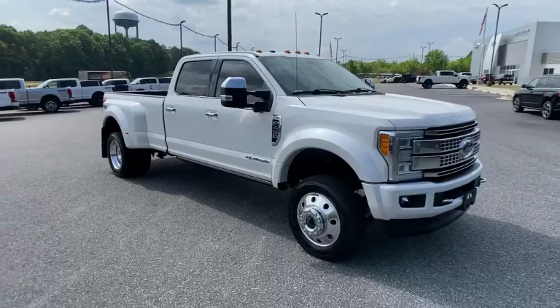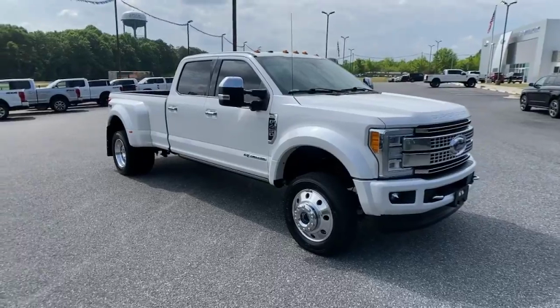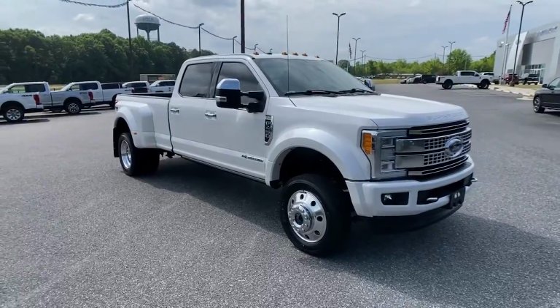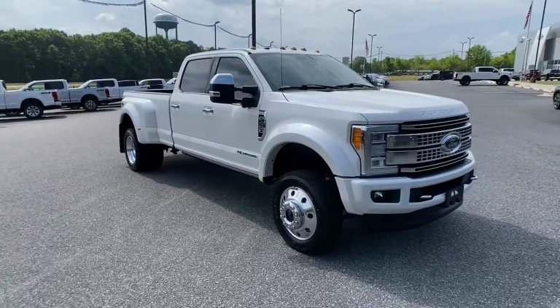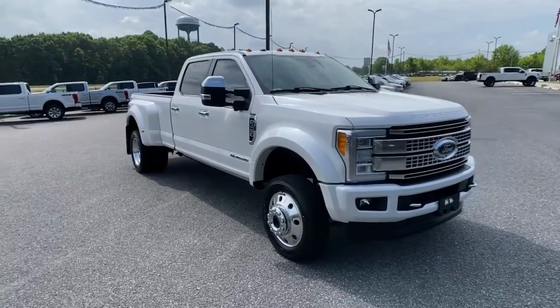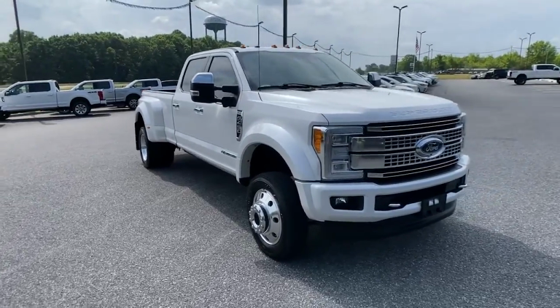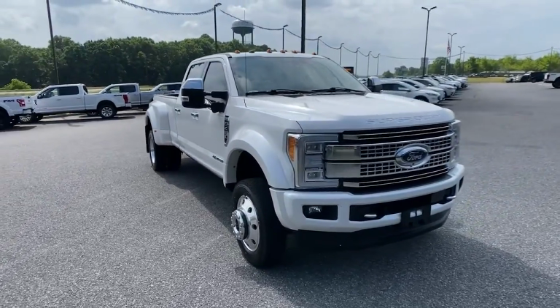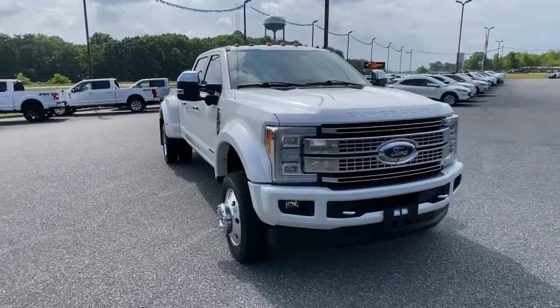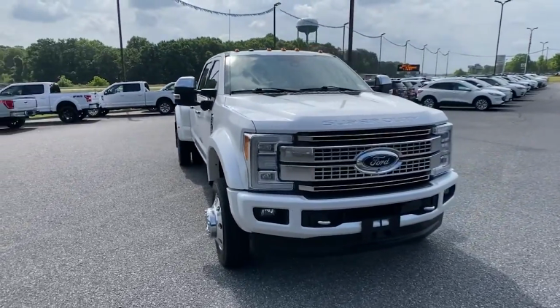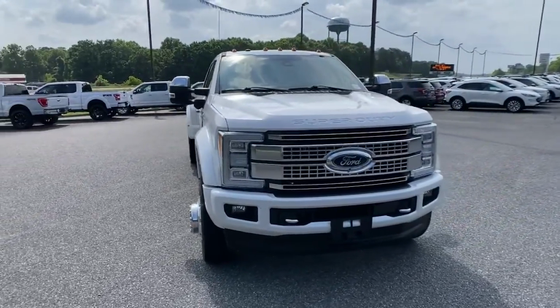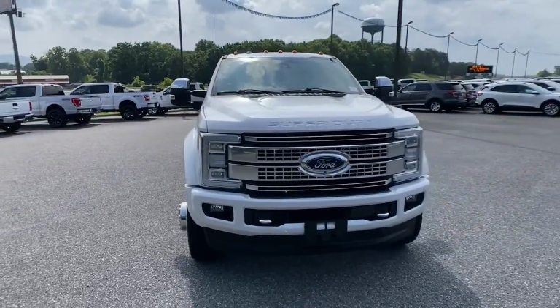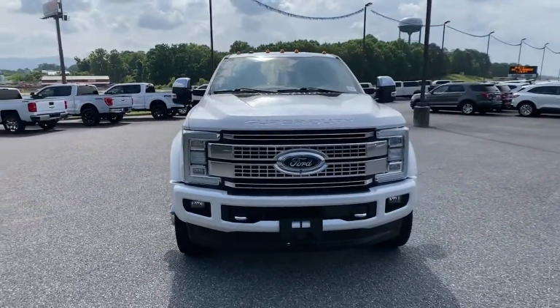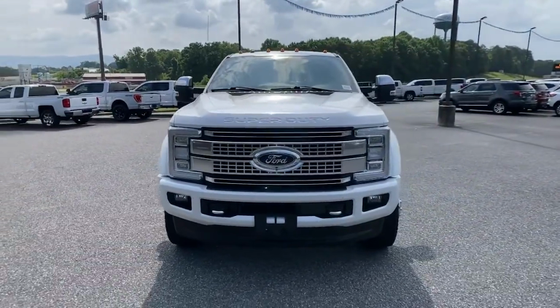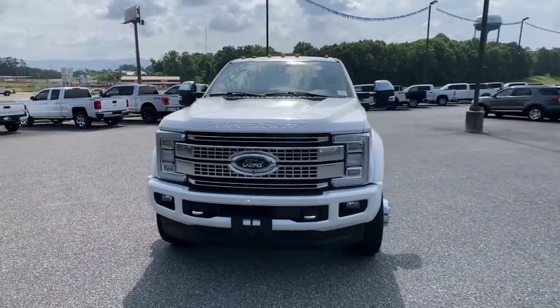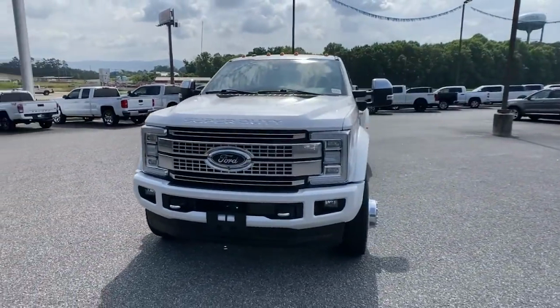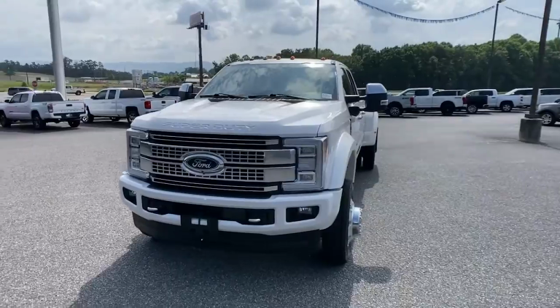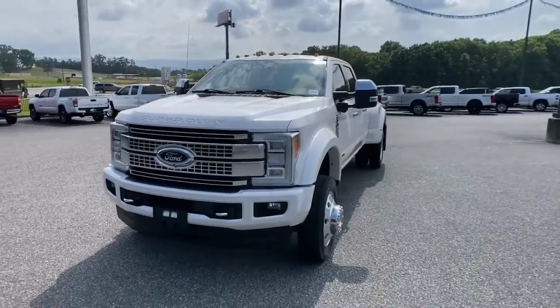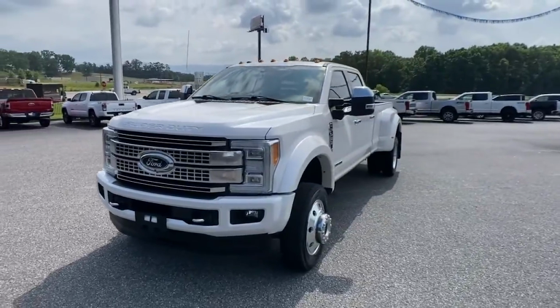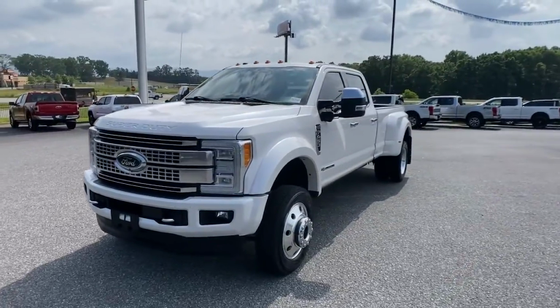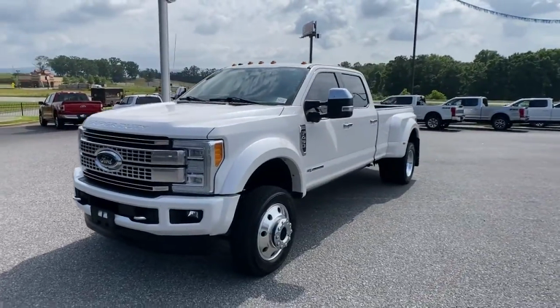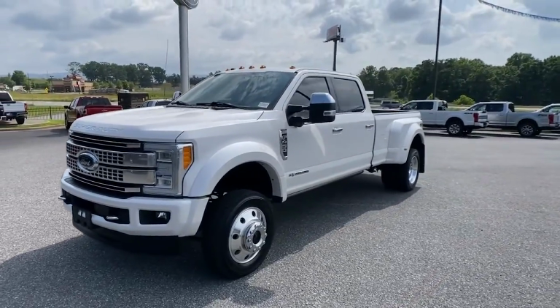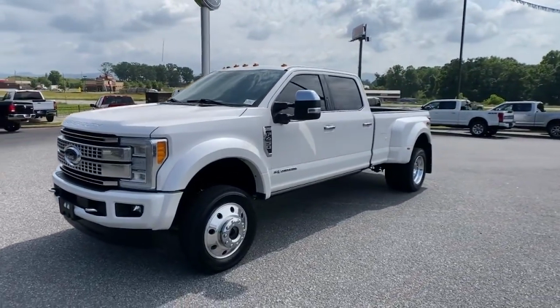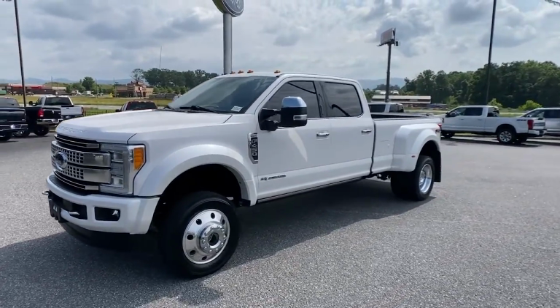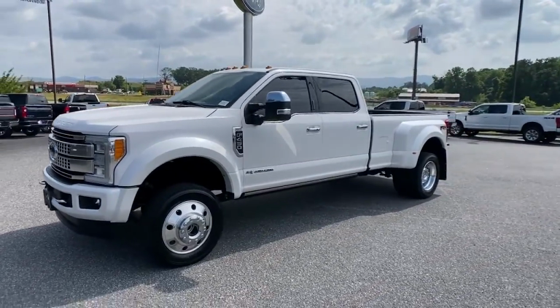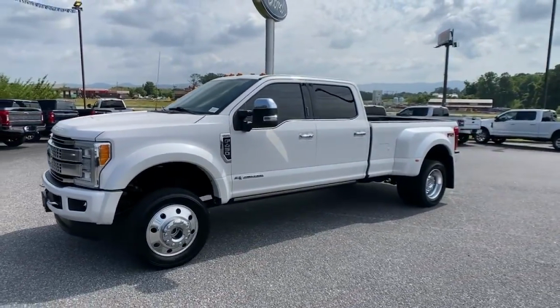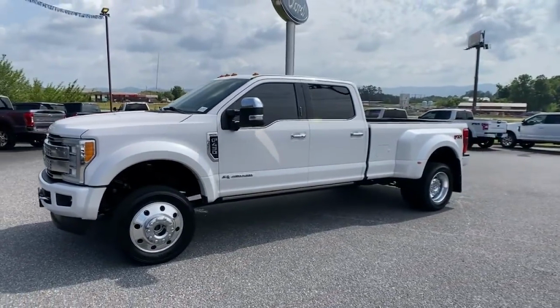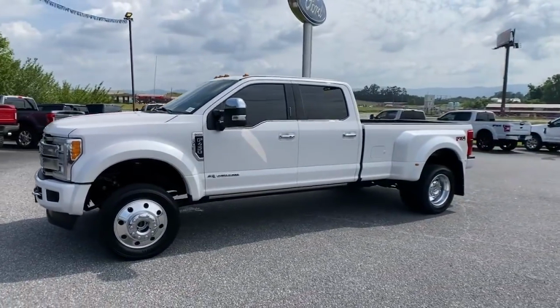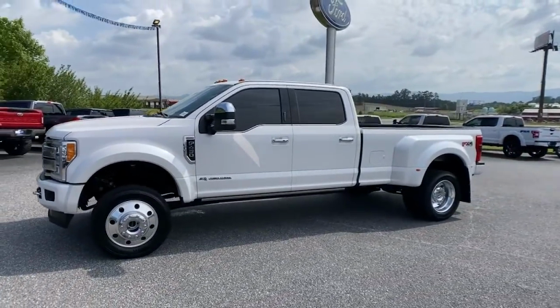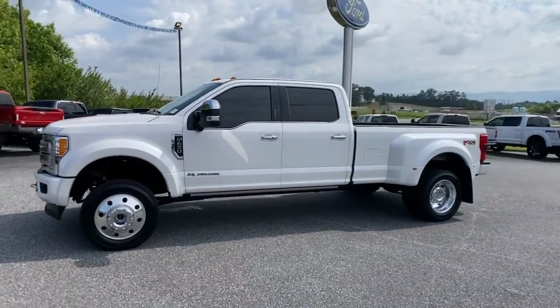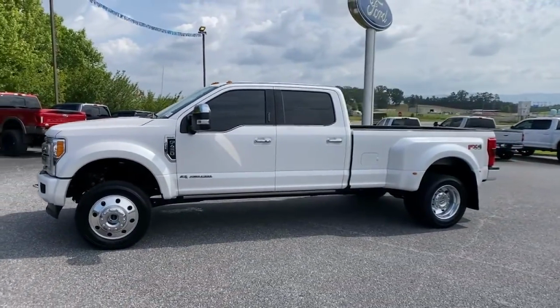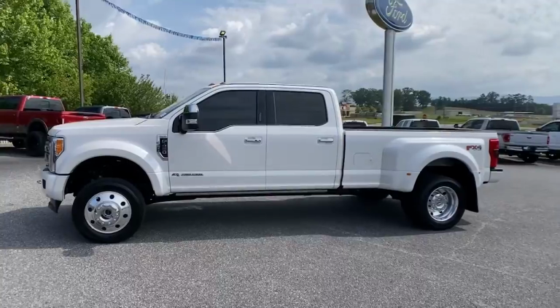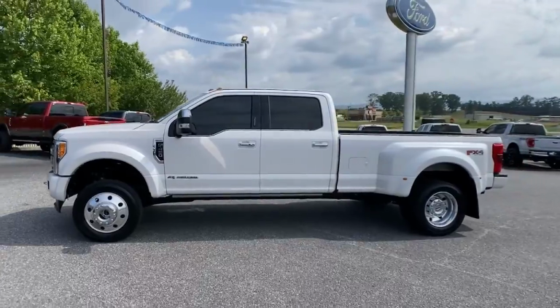This could be the car for you. The 2018 Ford F-450. With less than 60,000 miles on the odometer, this vehicle provides excellent value.